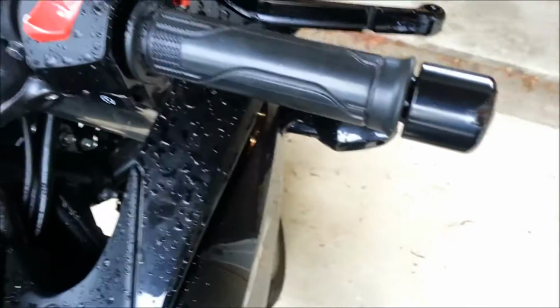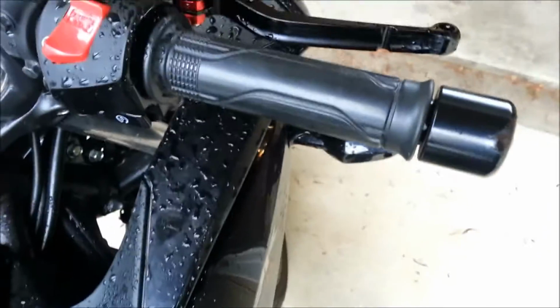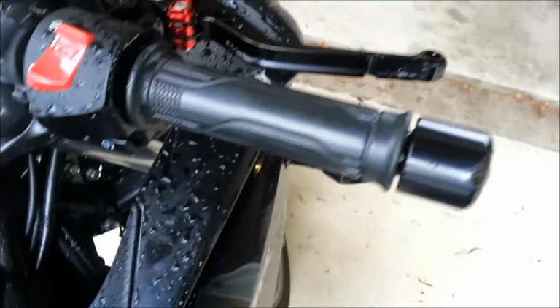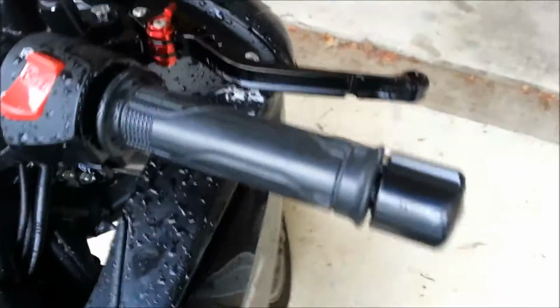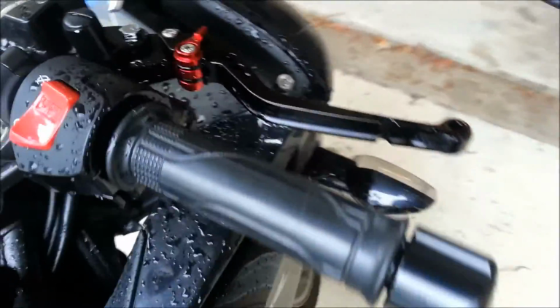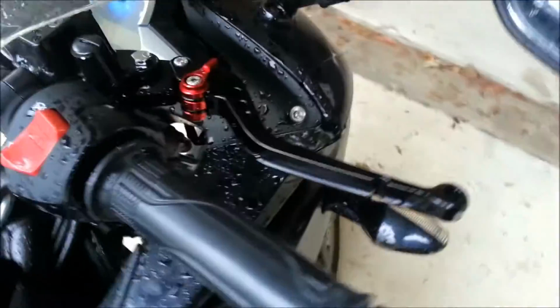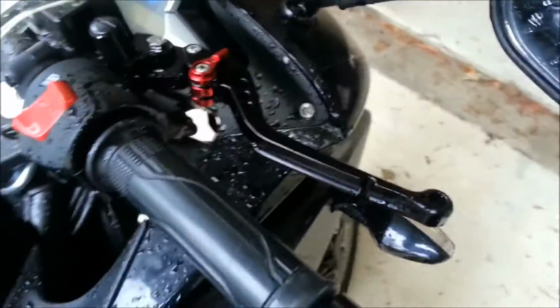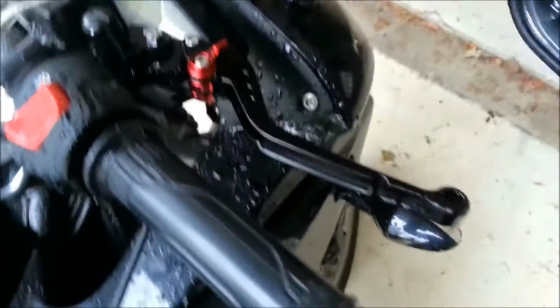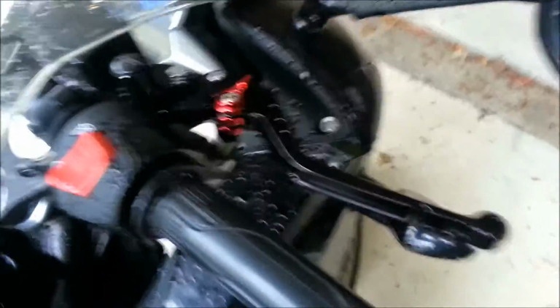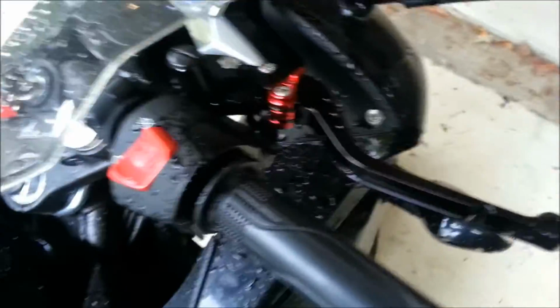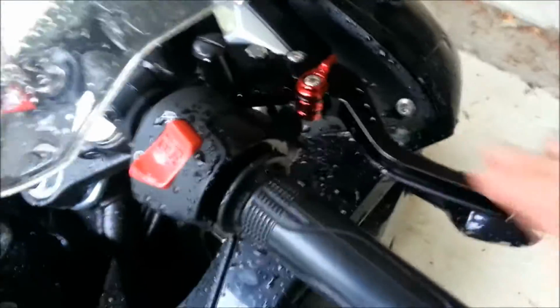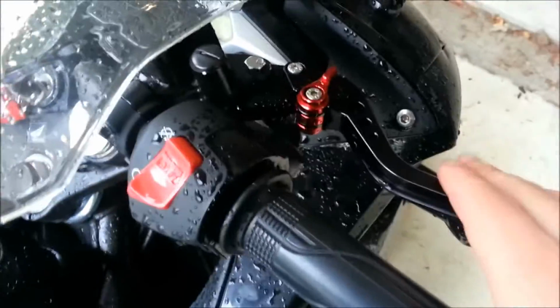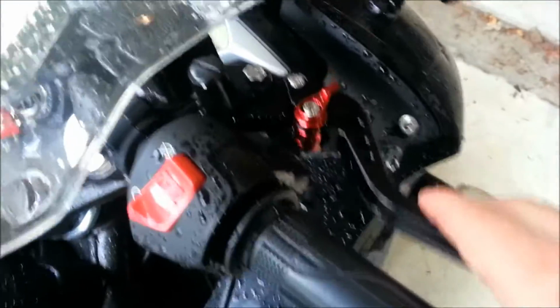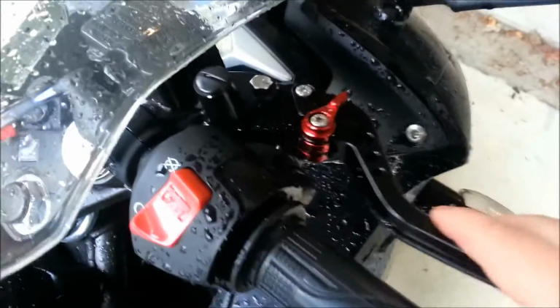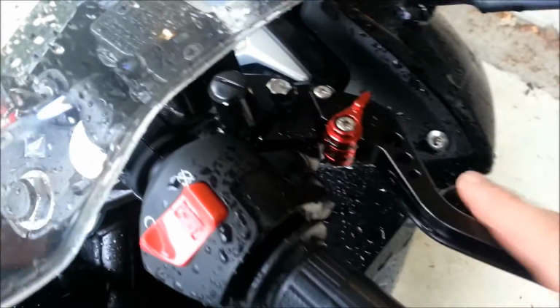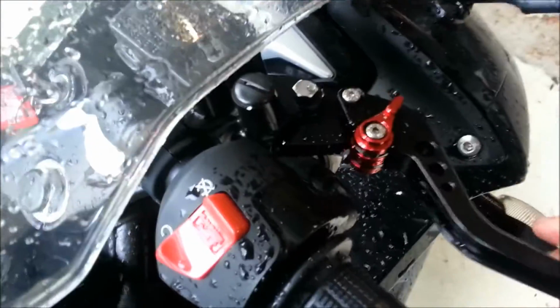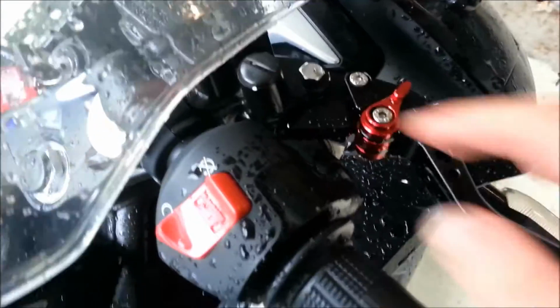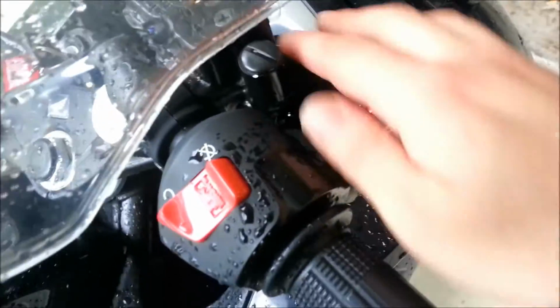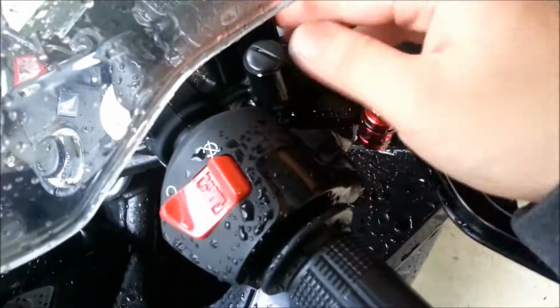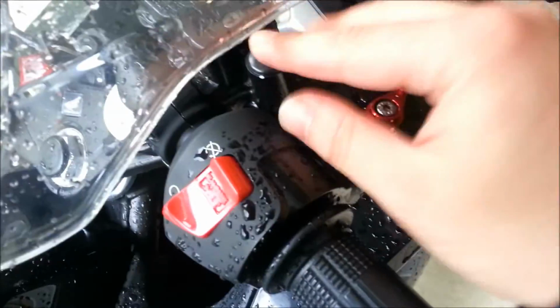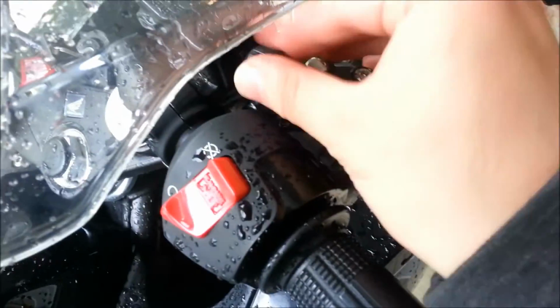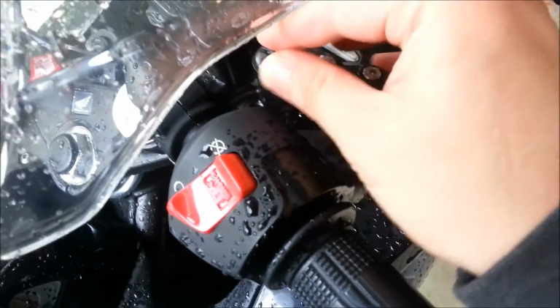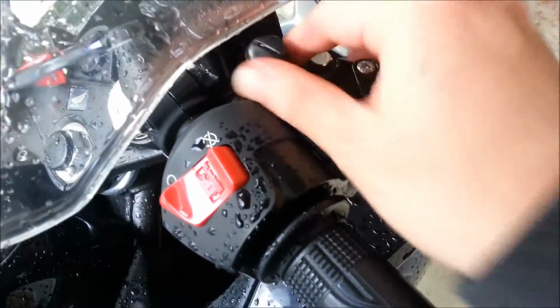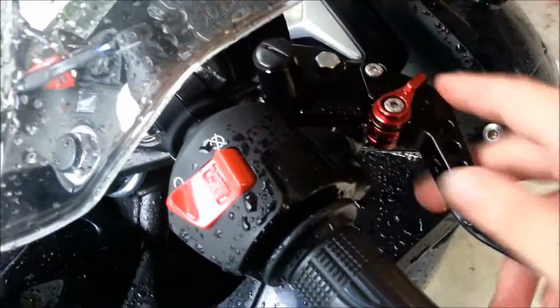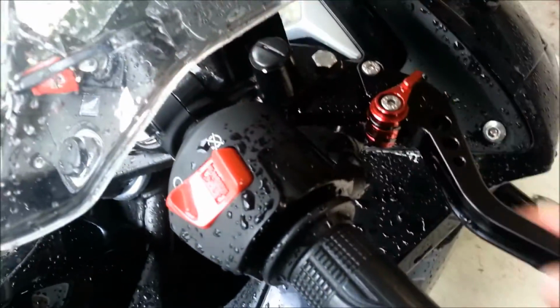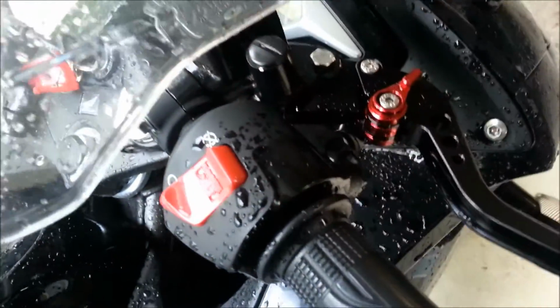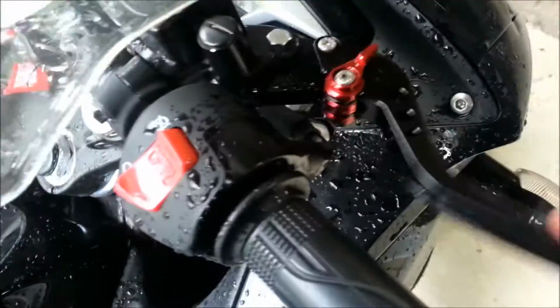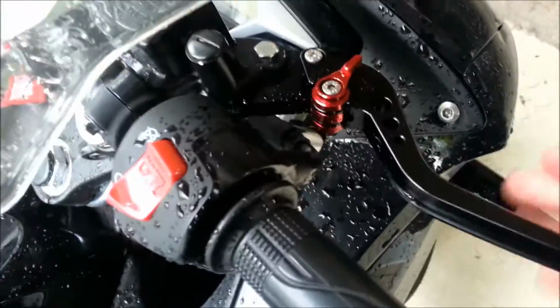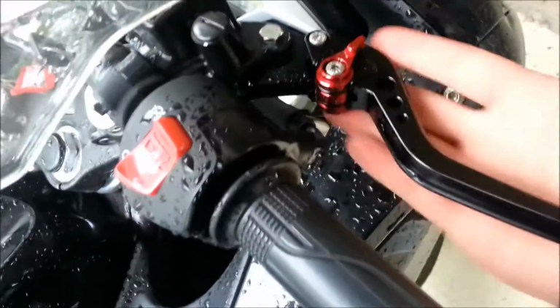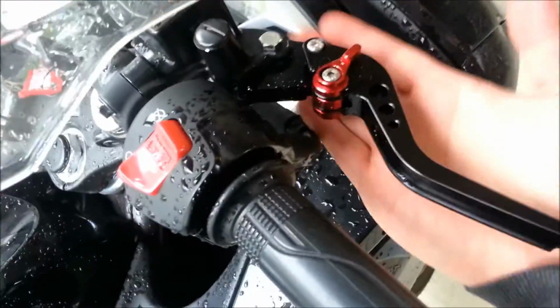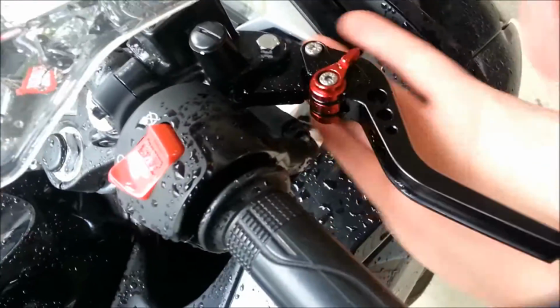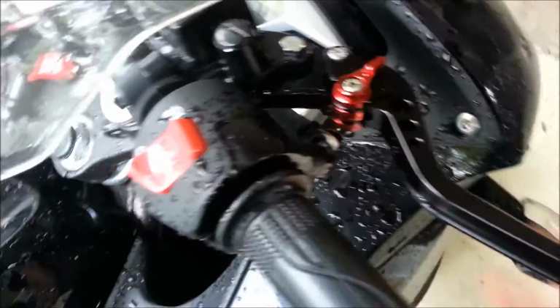The brake one is really easy to install. It was very quick. Basically all you have to do is just unscrew this bolt and the new one just bolts right in.